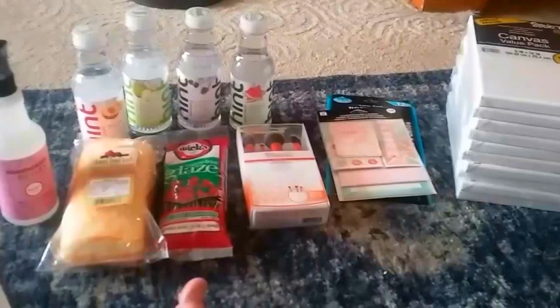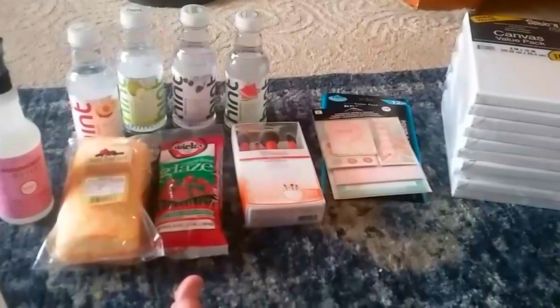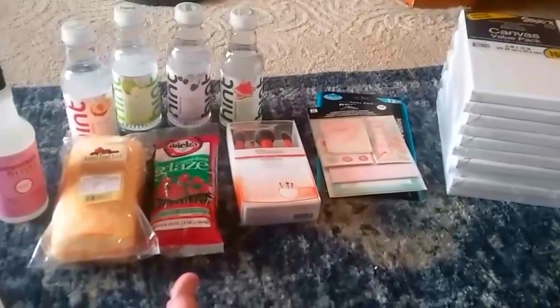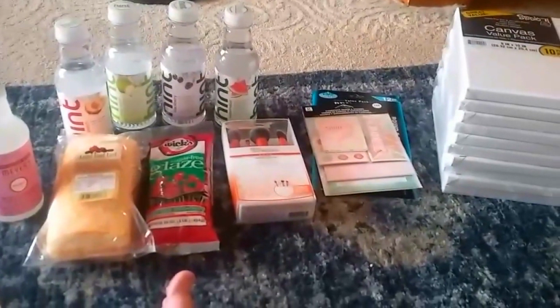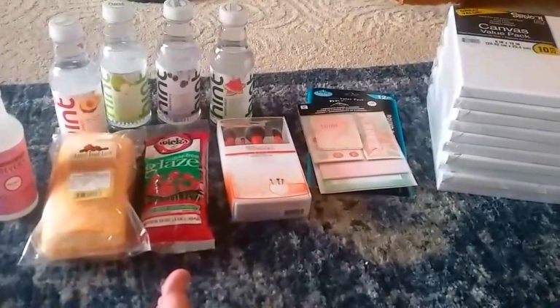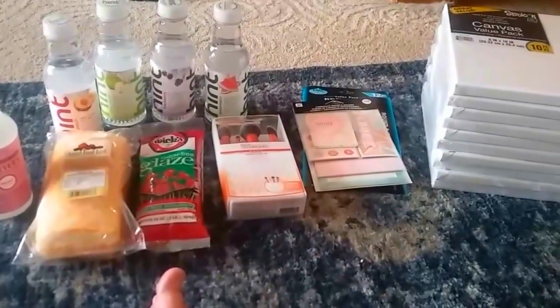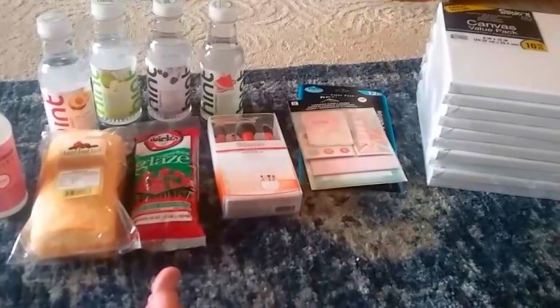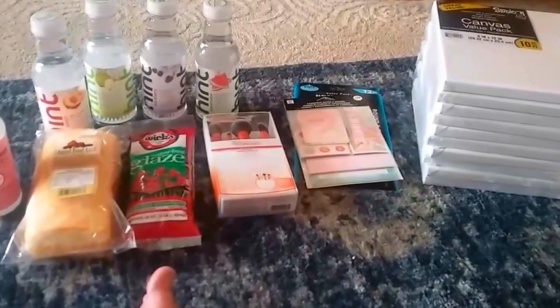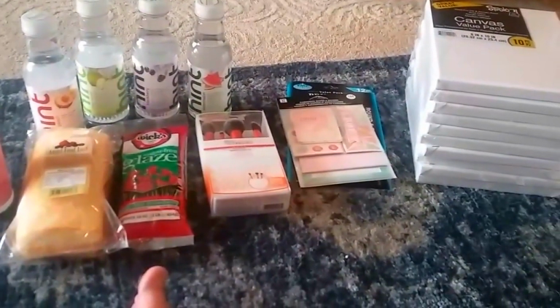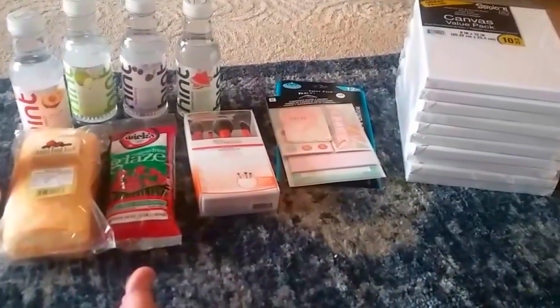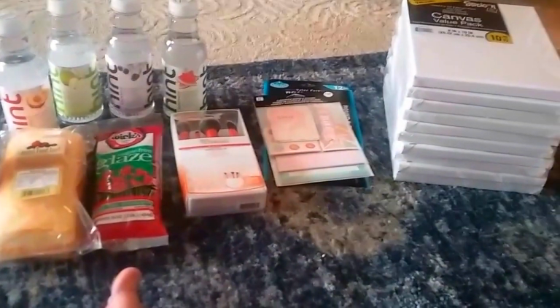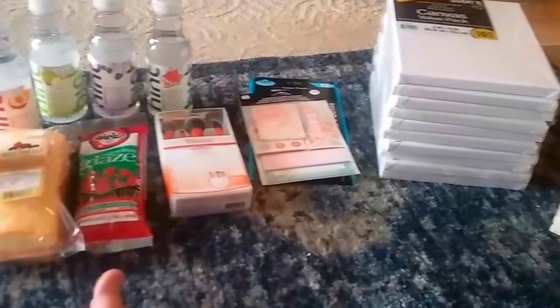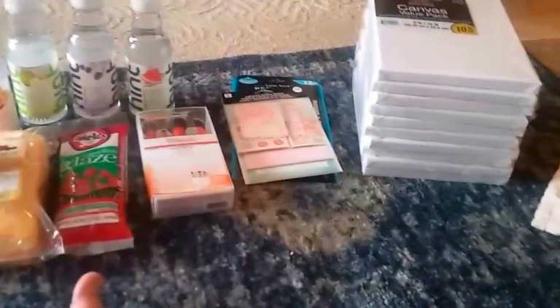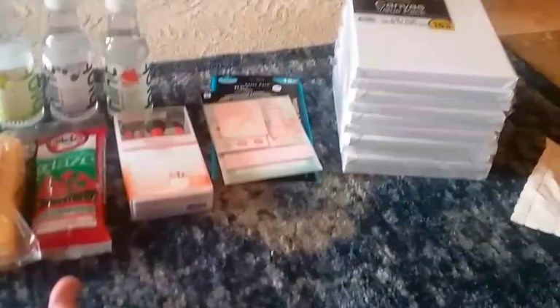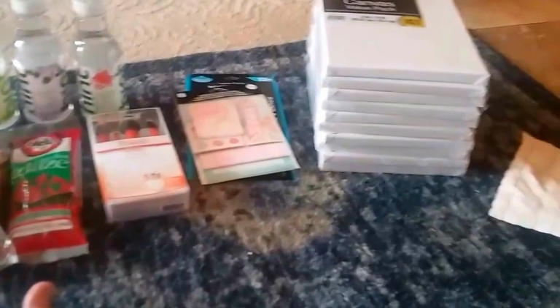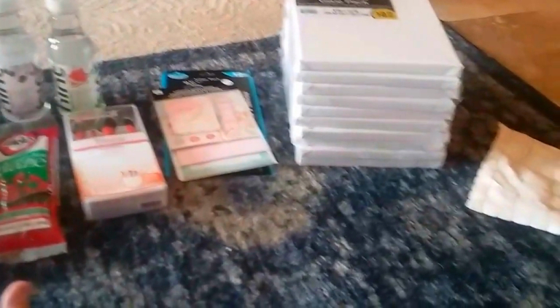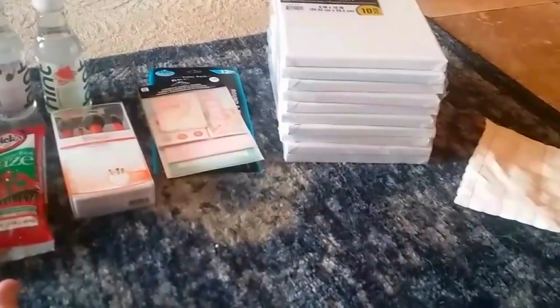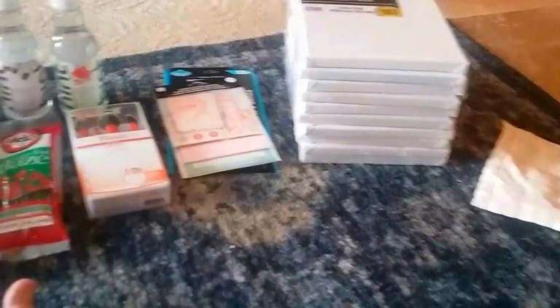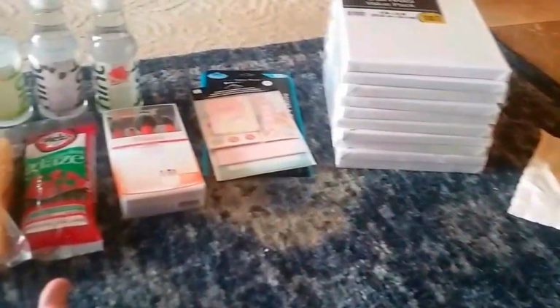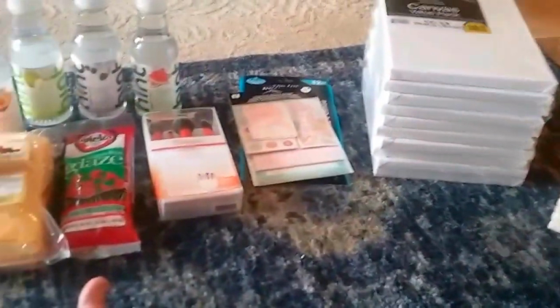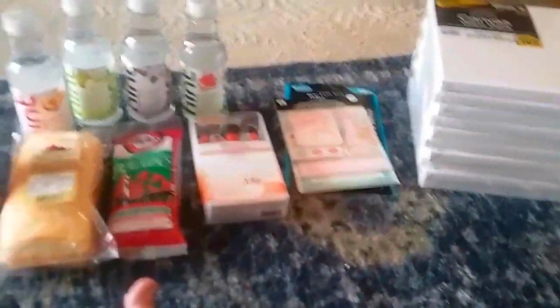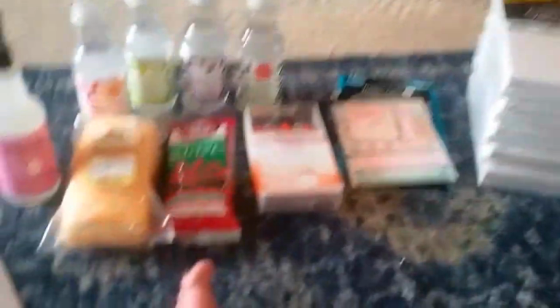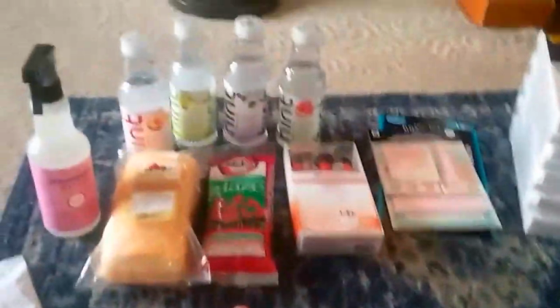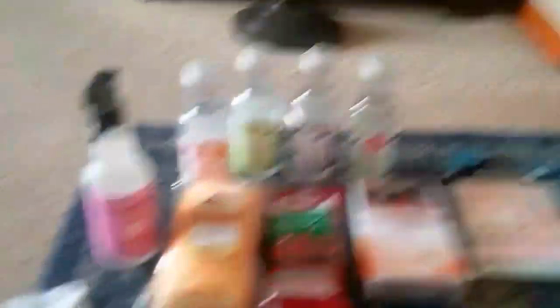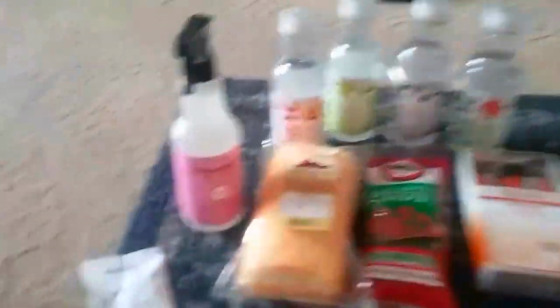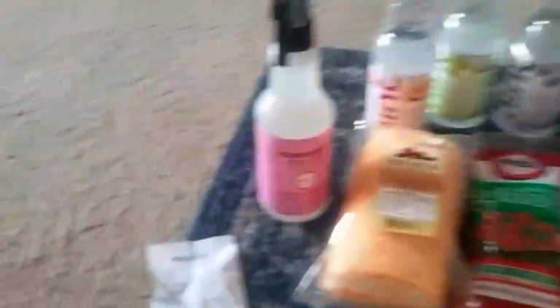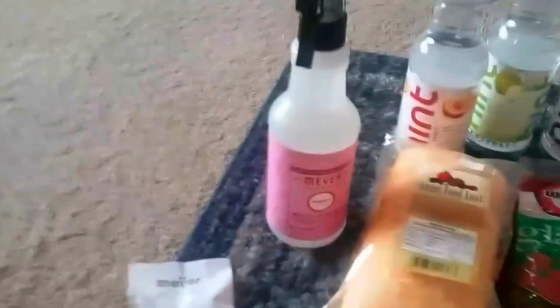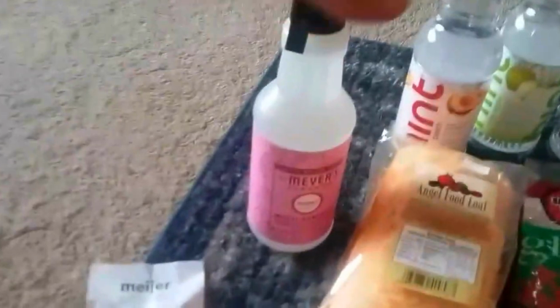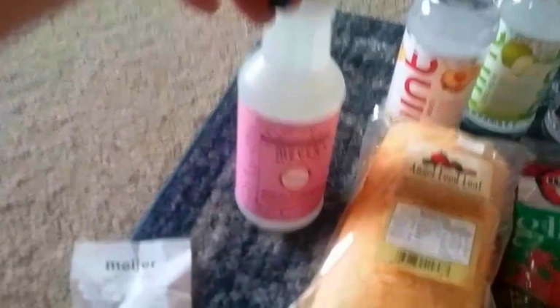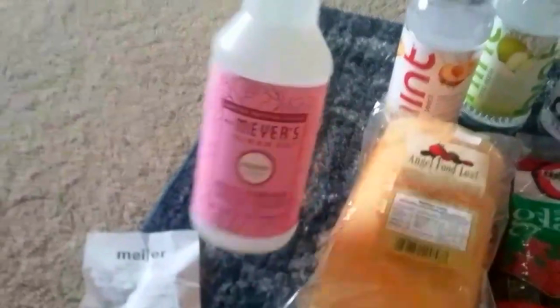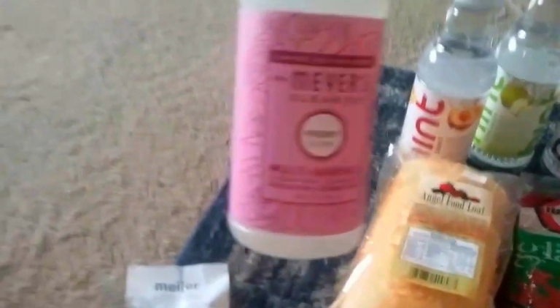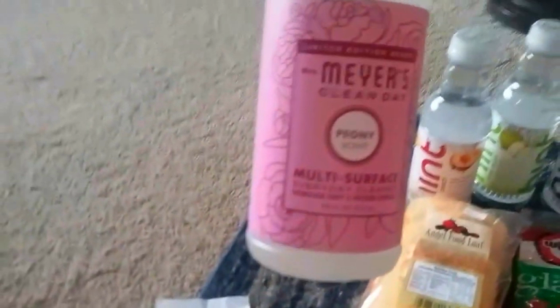Hey YouTube, it's Joel from My Time to Shine. I wanted to show you a haul that I got today at Meijer and at Goodwill.